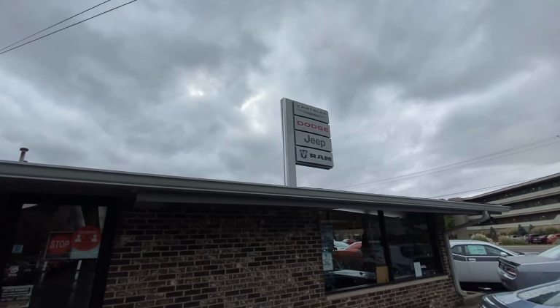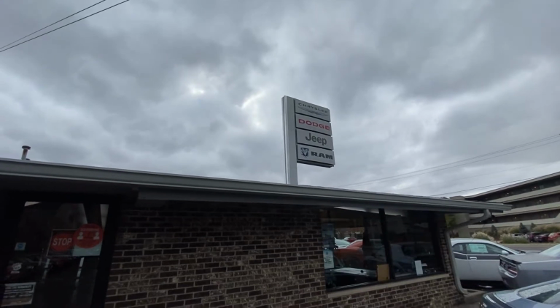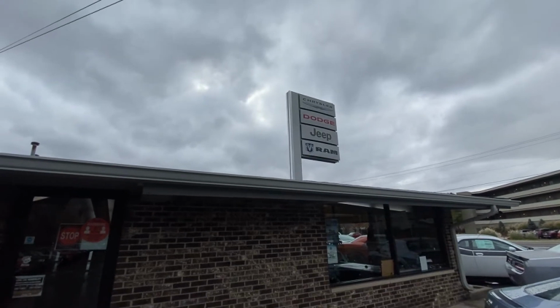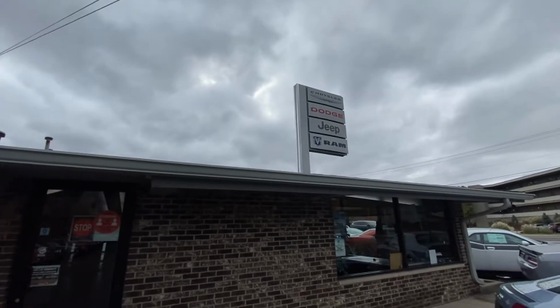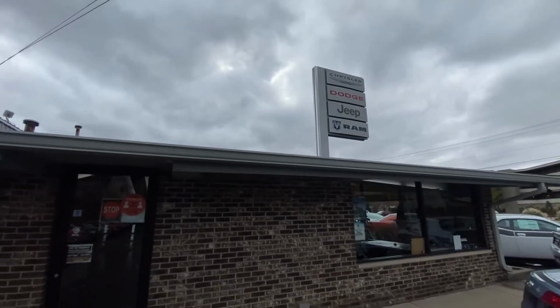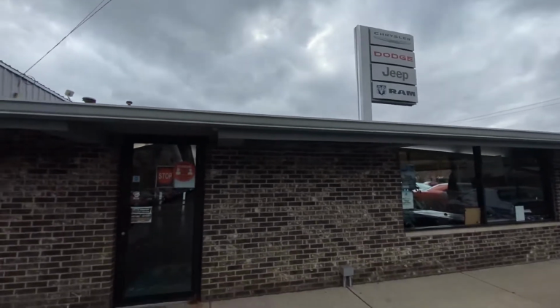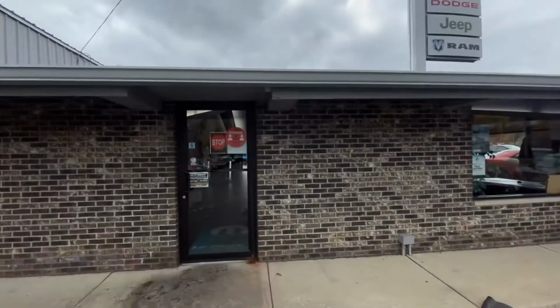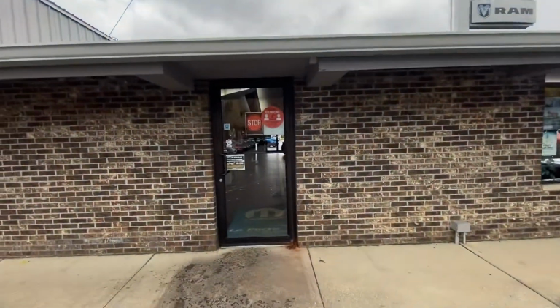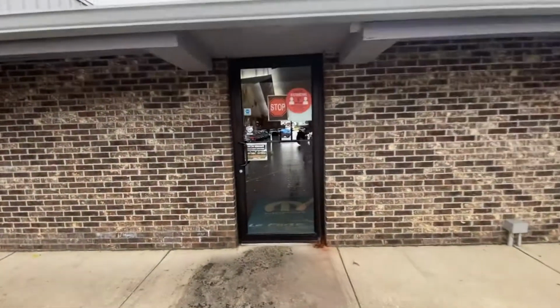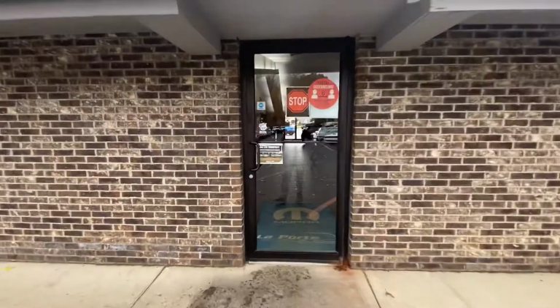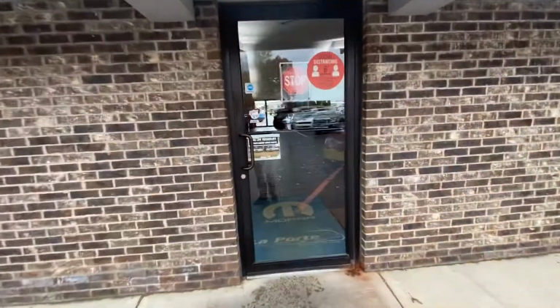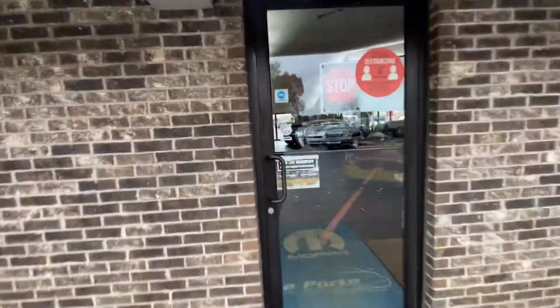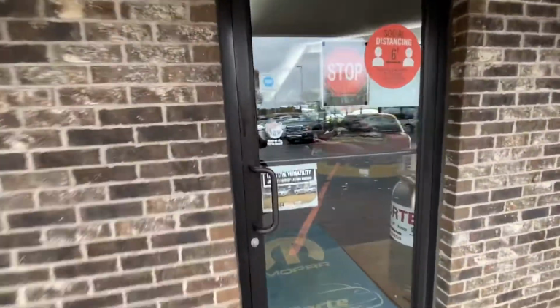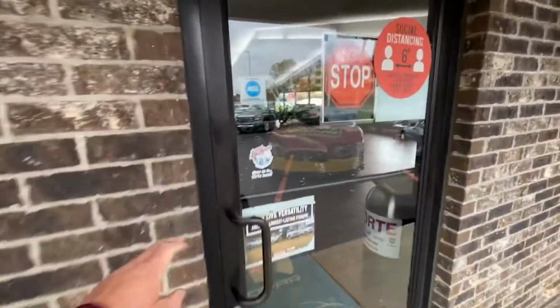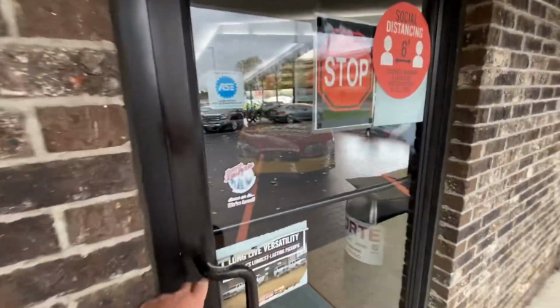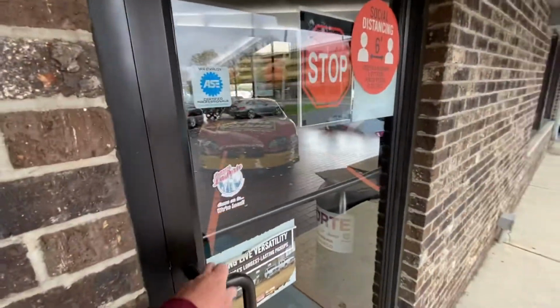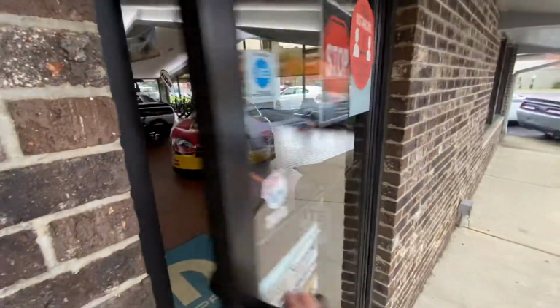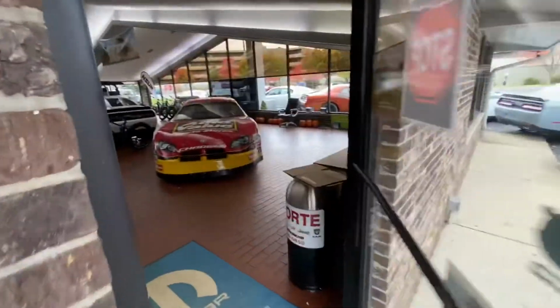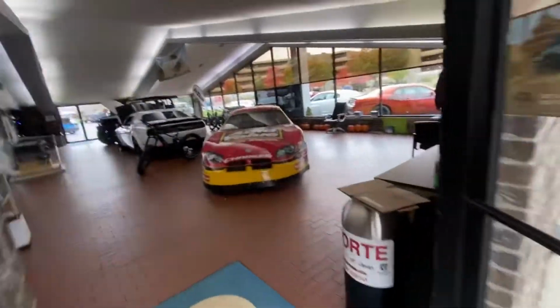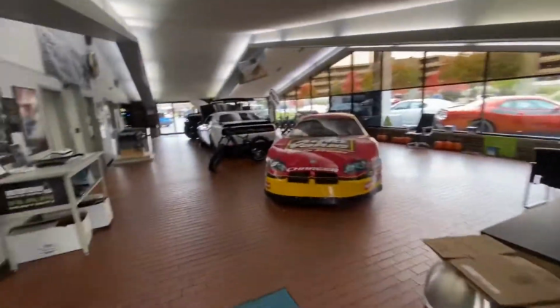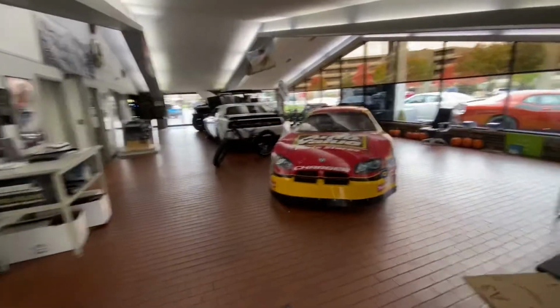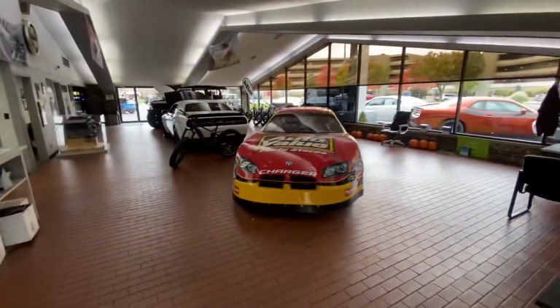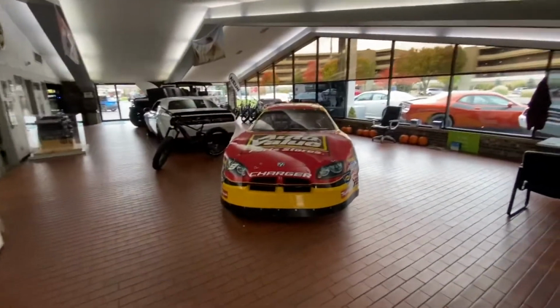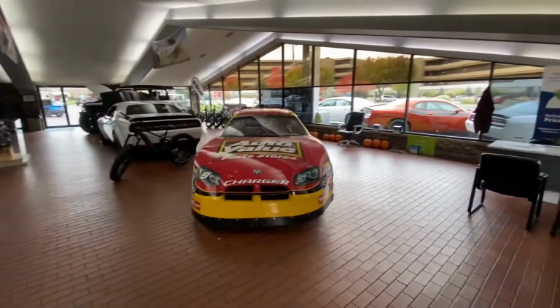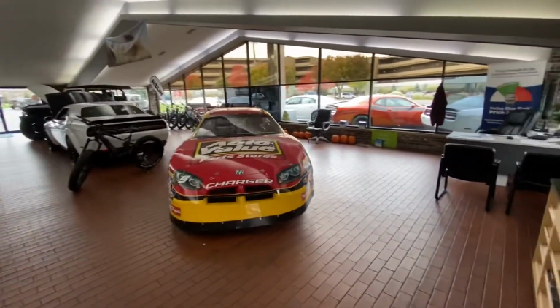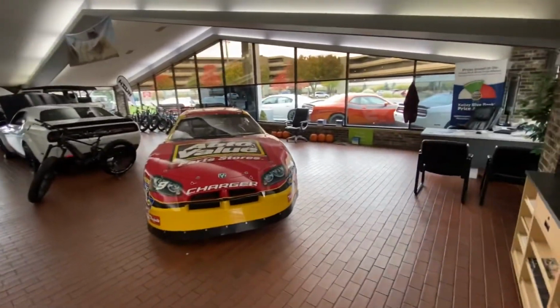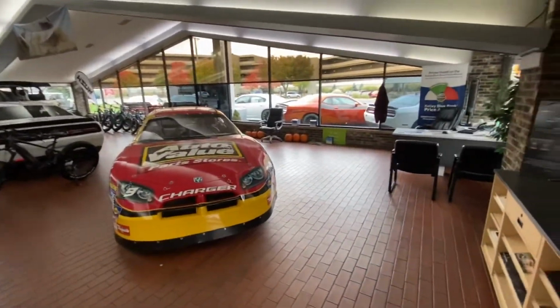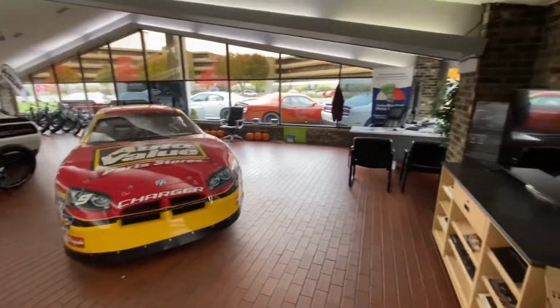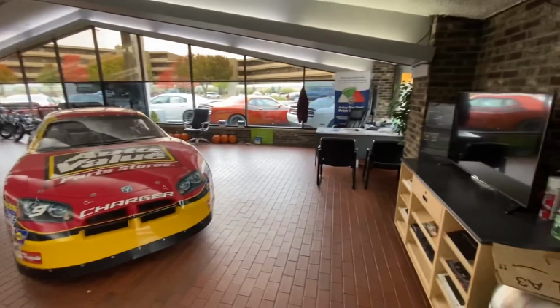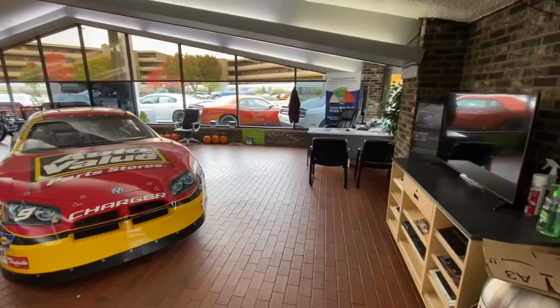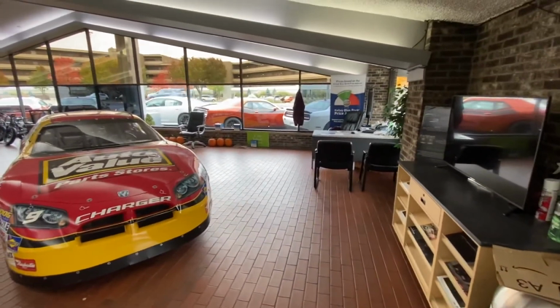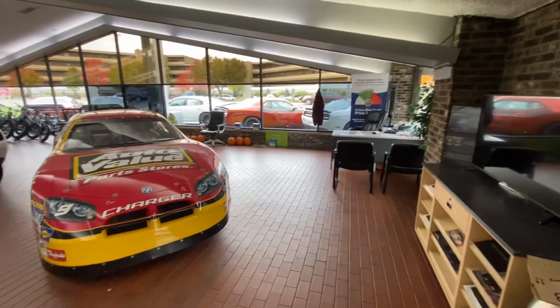Hey guys, this is Matt at LaPorte Chrysler. I'm going to take a little video of the dealership and take you through a walk around on our showroom. Come on in. We have a lot of out-of-state buyers, so I thought it would be neat if you could see what our dealership looks like on the inside.